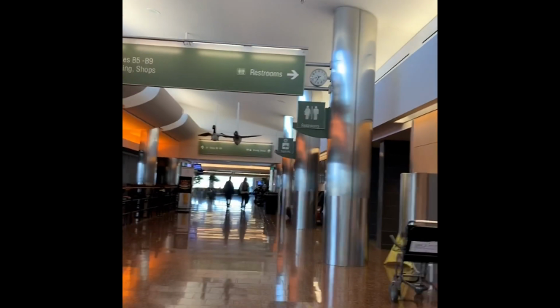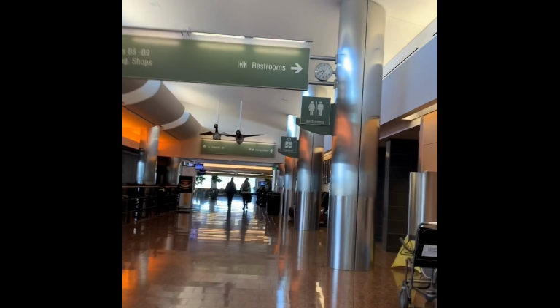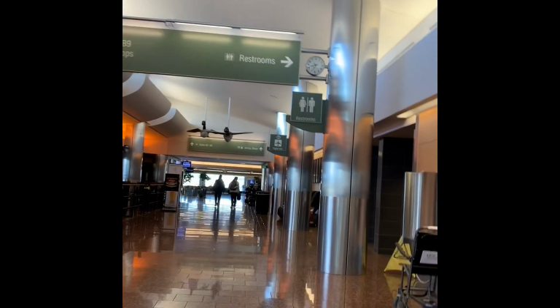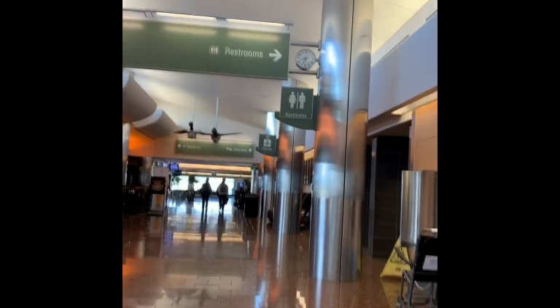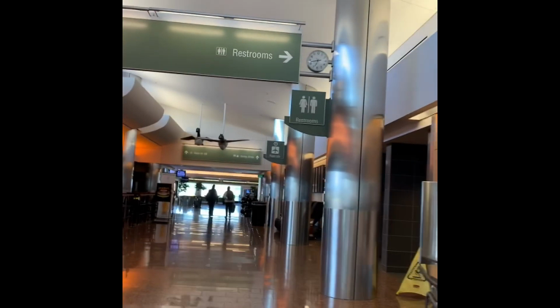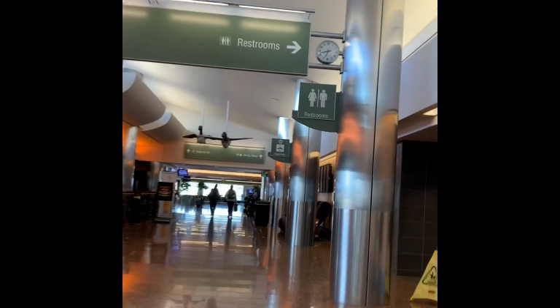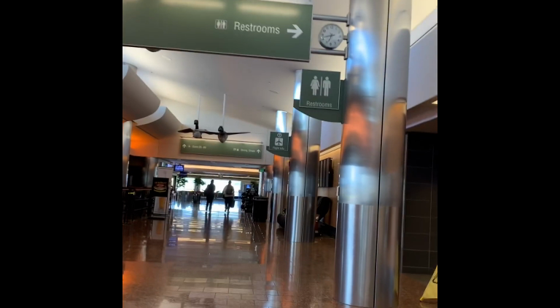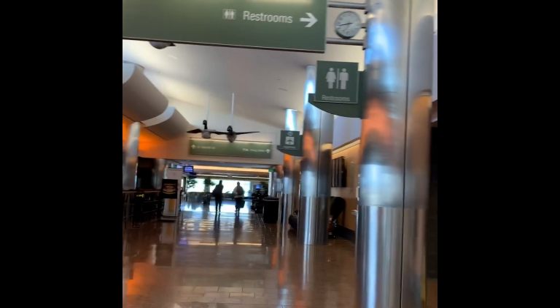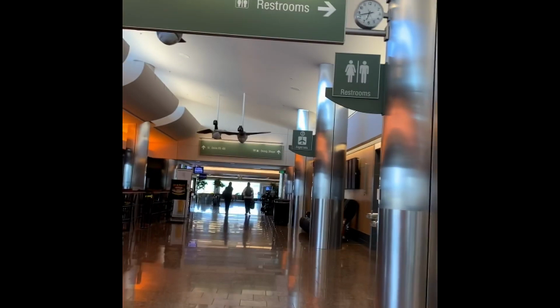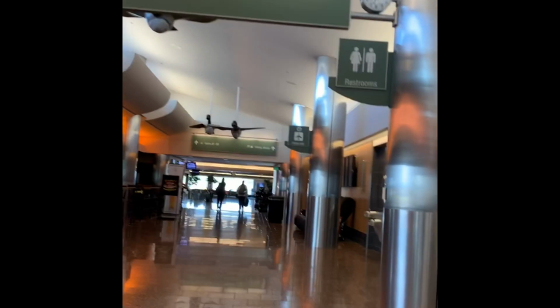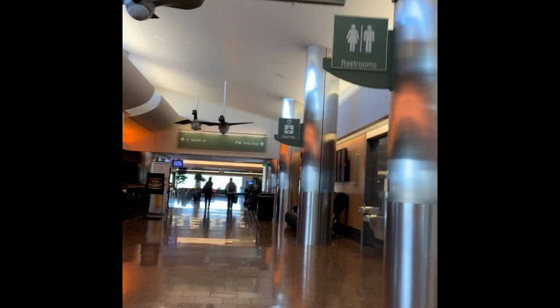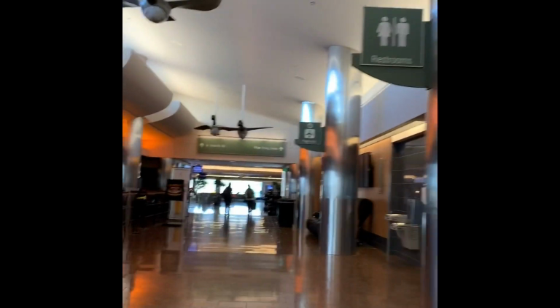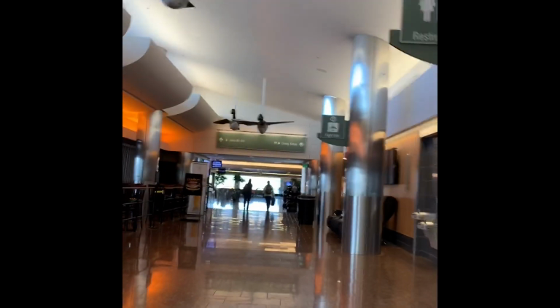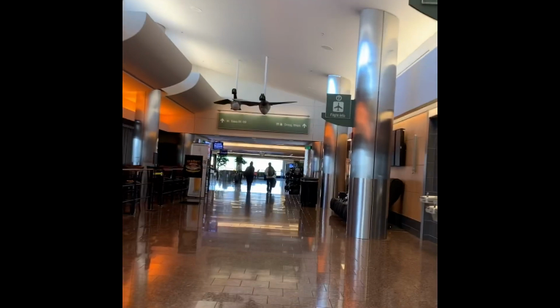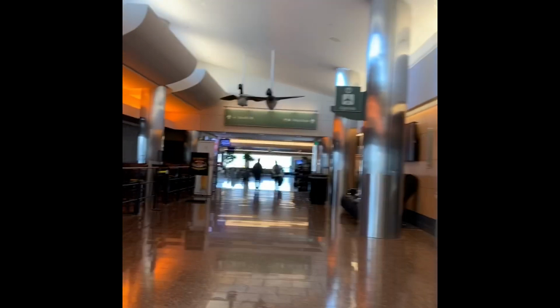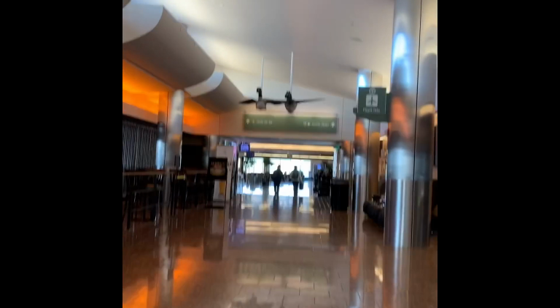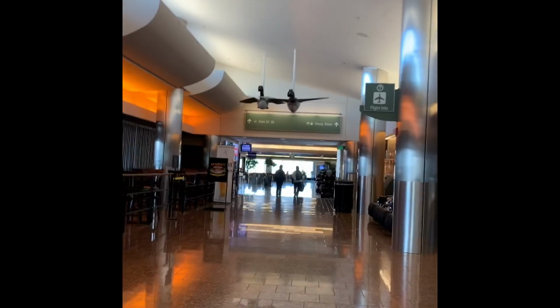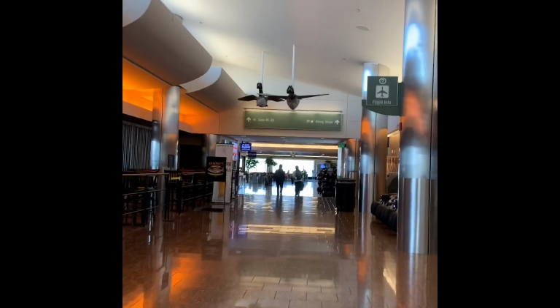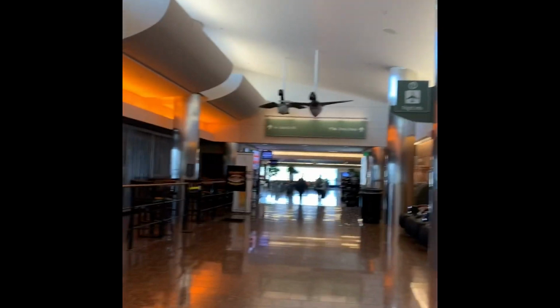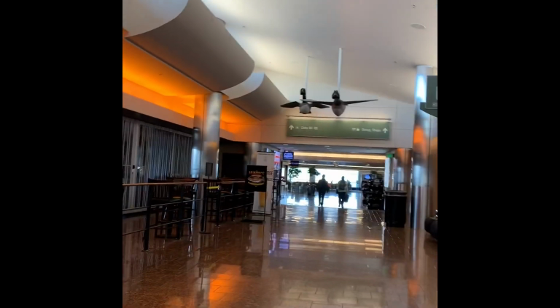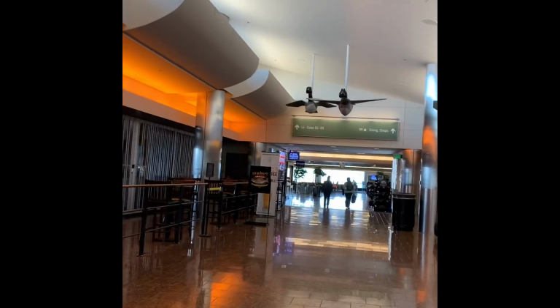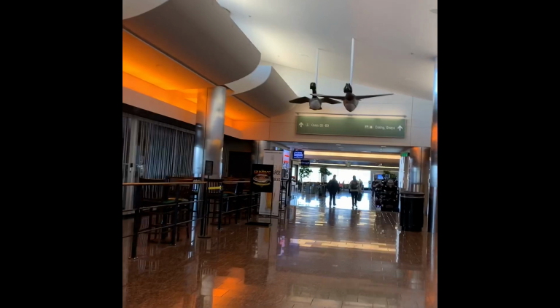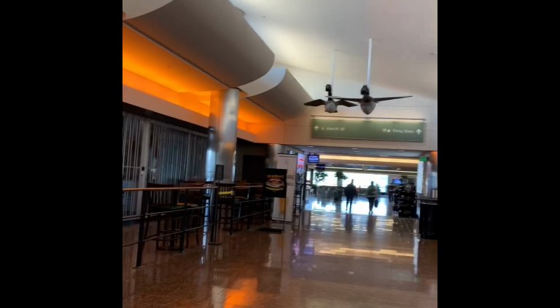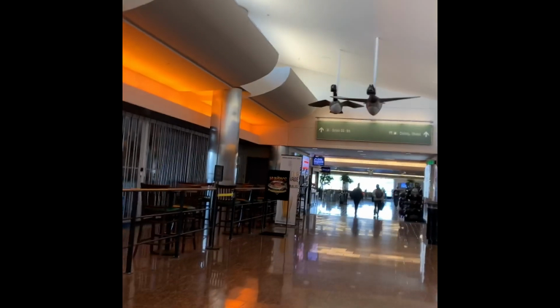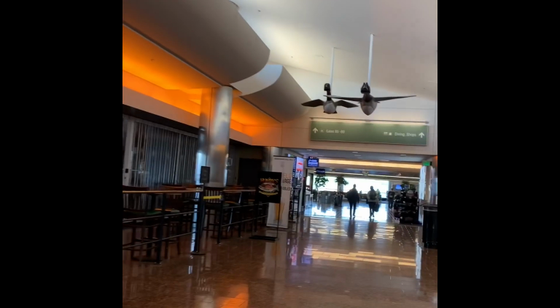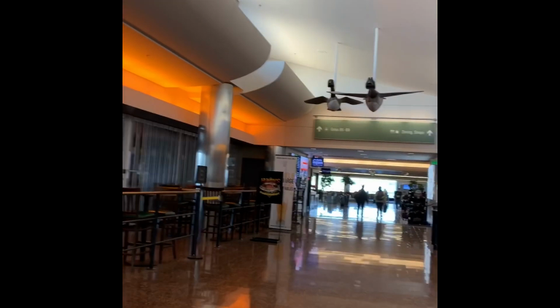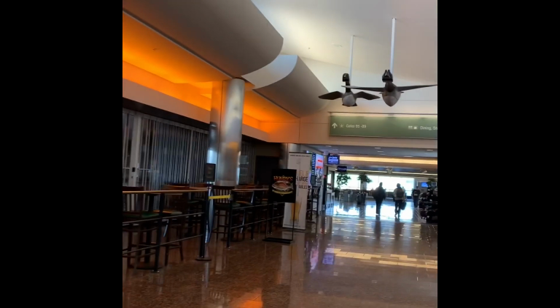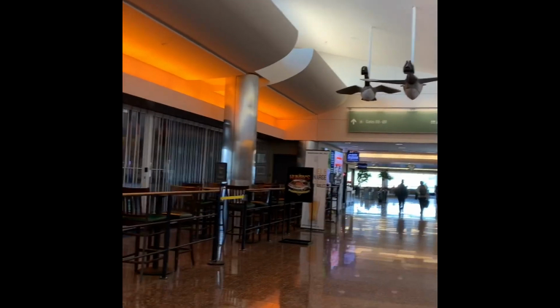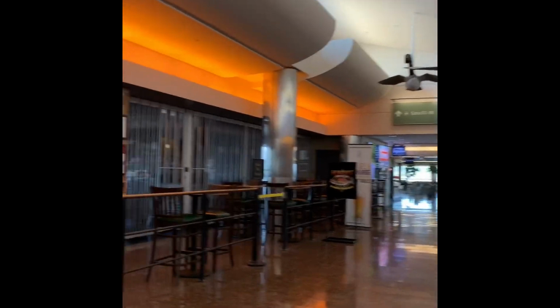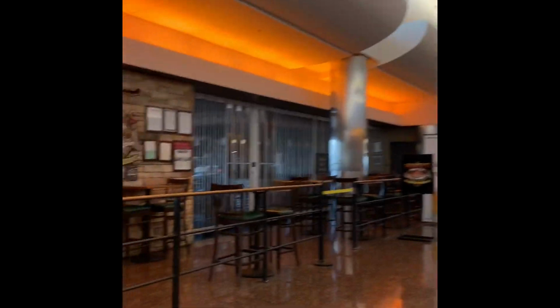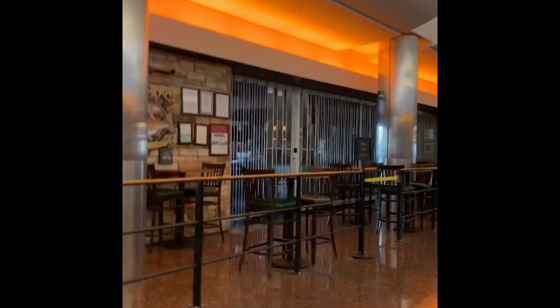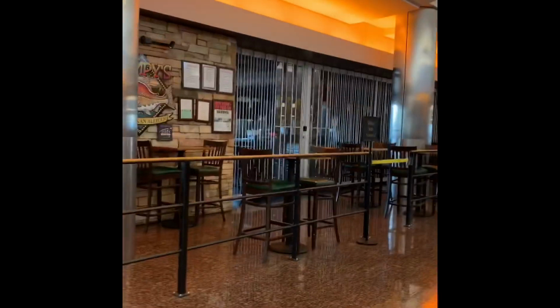Another set of bathrooms off to the right here. The airport is rather convenient on that — they do space the bathrooms out throughout both of the concourses here on the South Terminal.